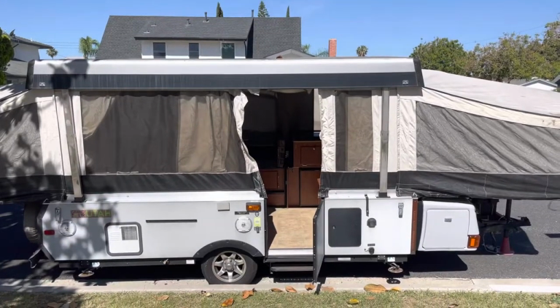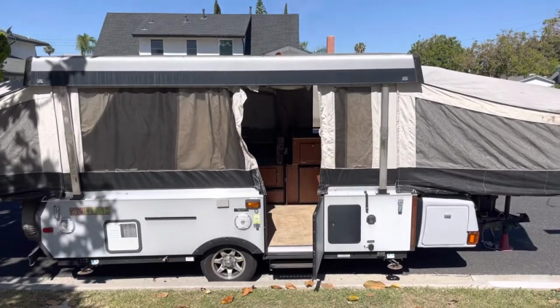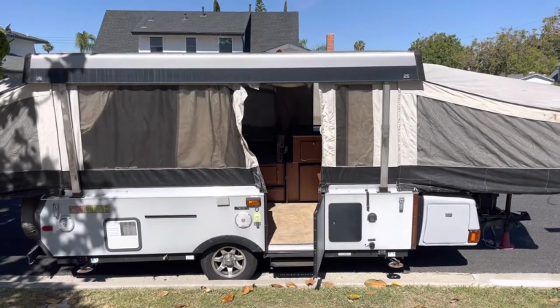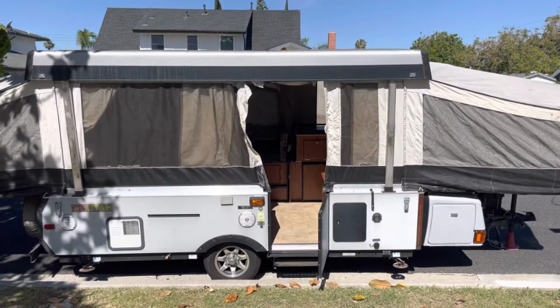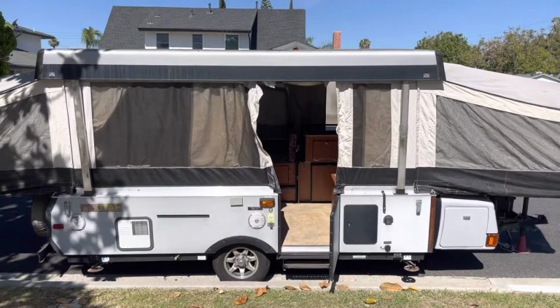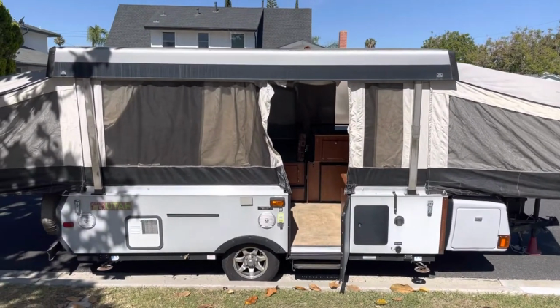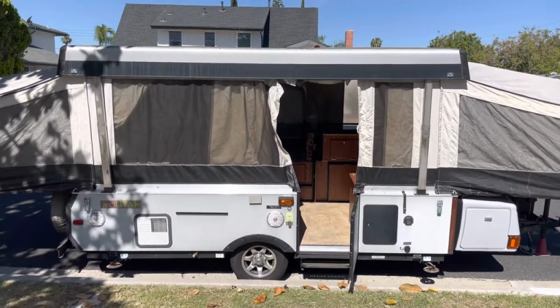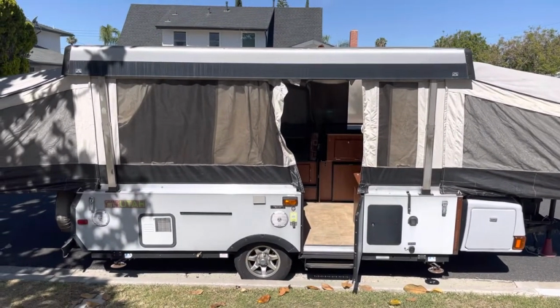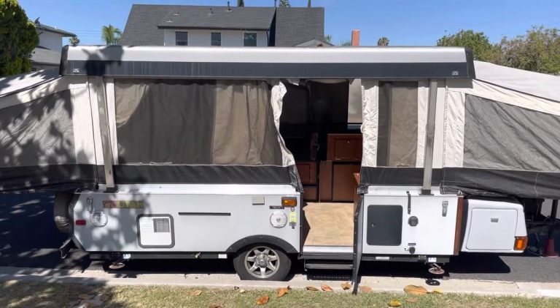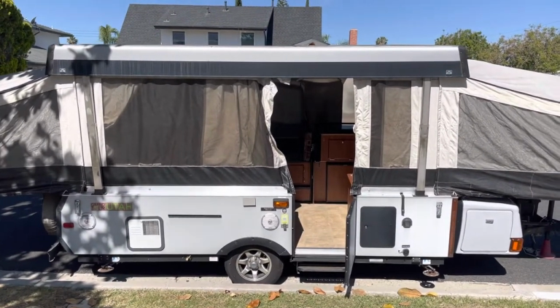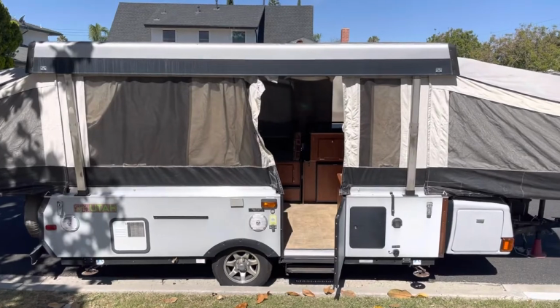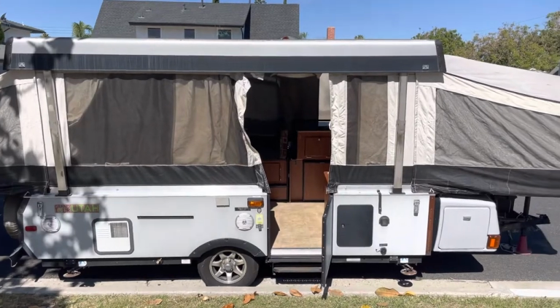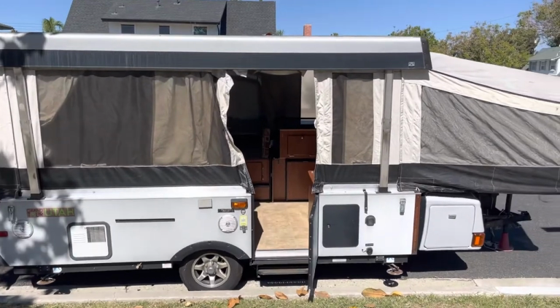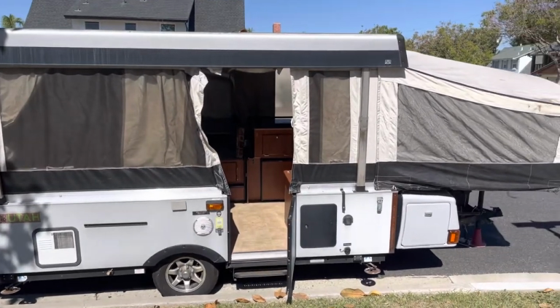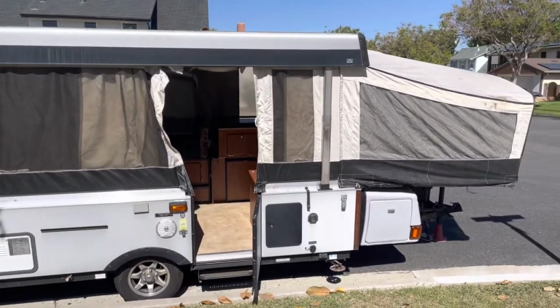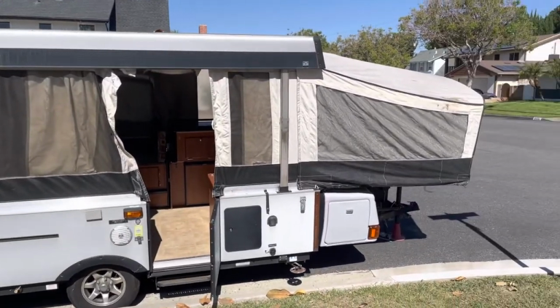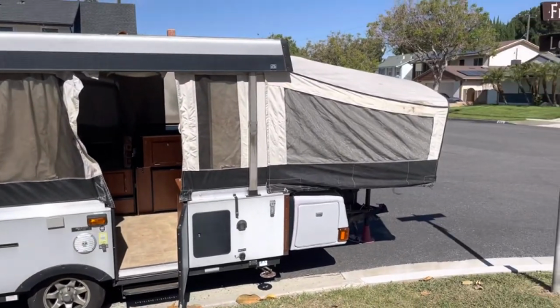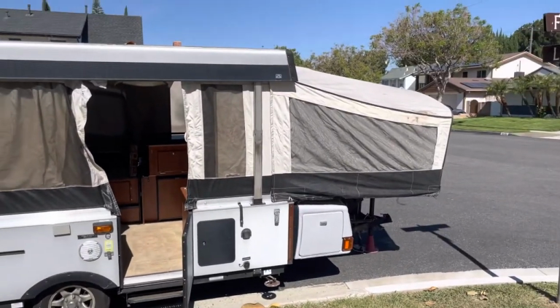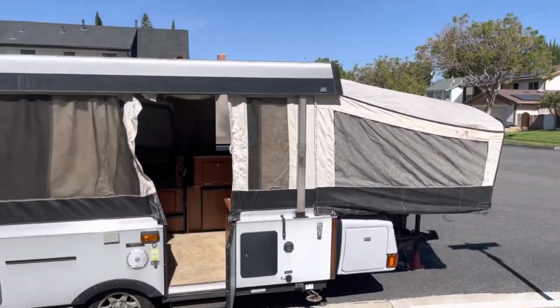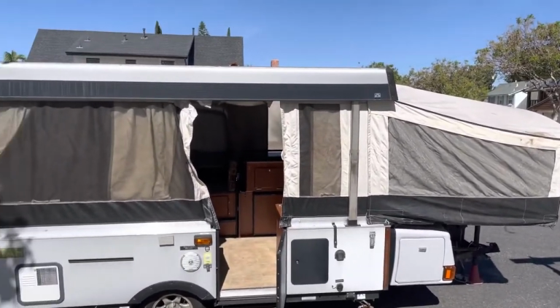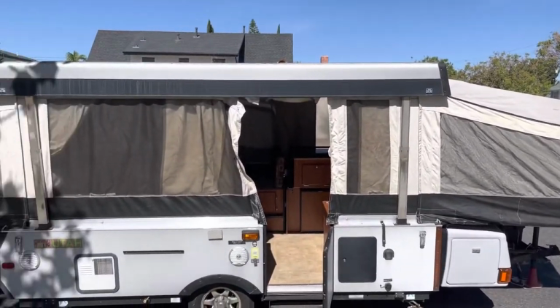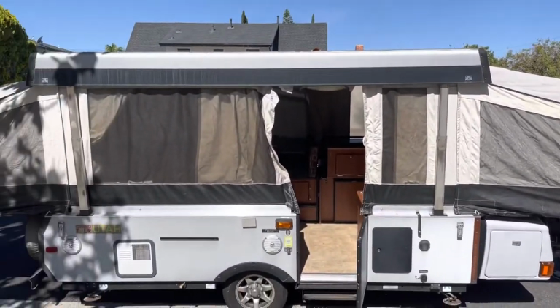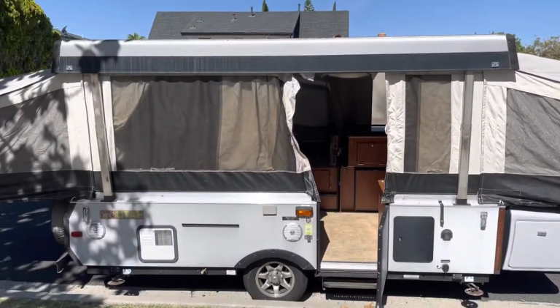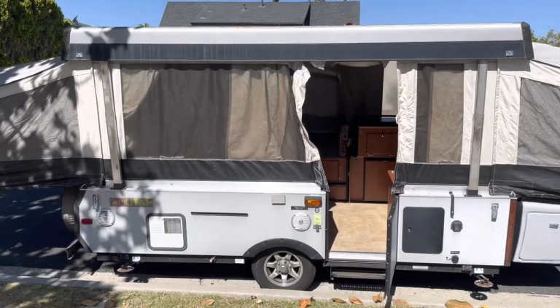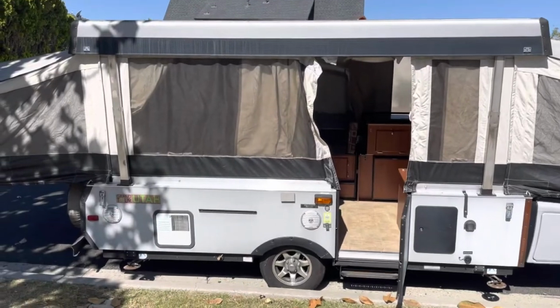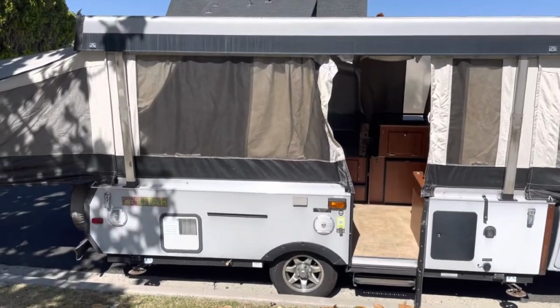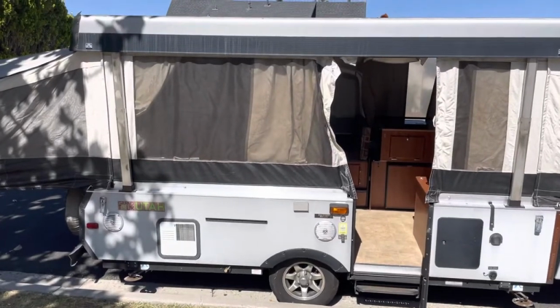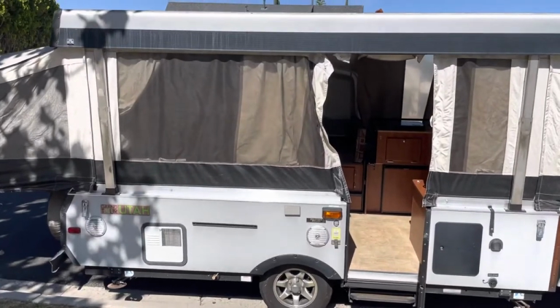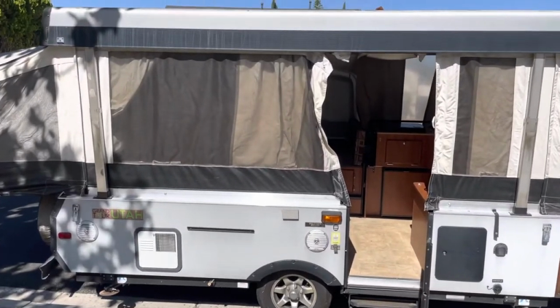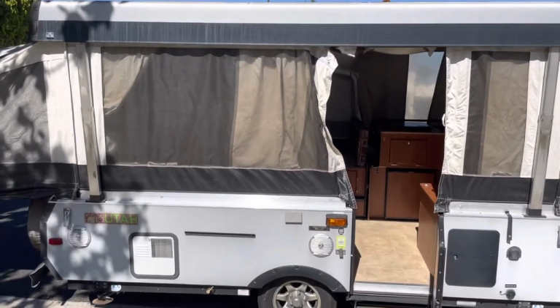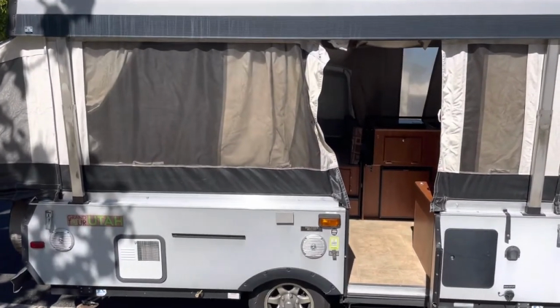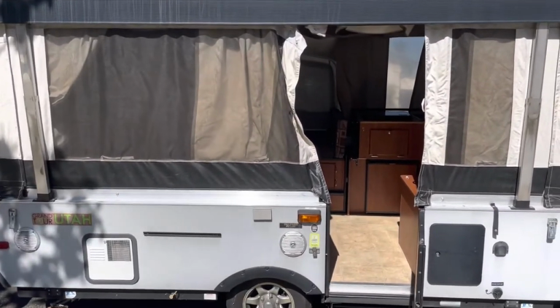Alright, so this is a walkthrough video of our 2013 Somerset Grand Tour Utah pop-up trailer. It's all popped out right now, everything's all set up, so we're gonna take a look on the outside first and then we'll go inside.